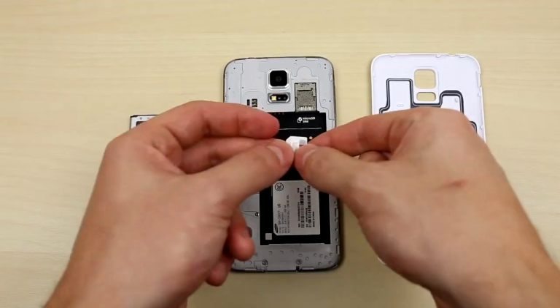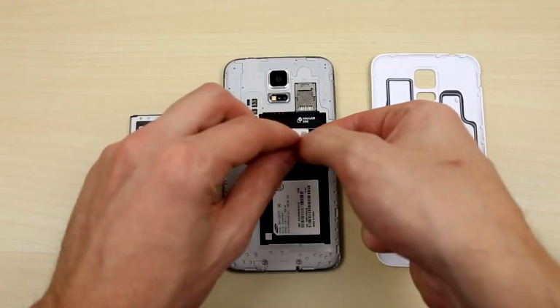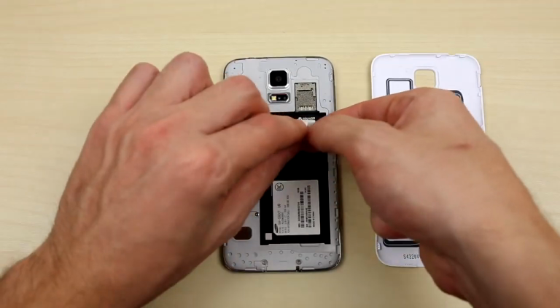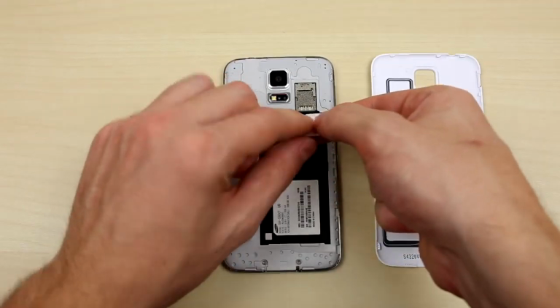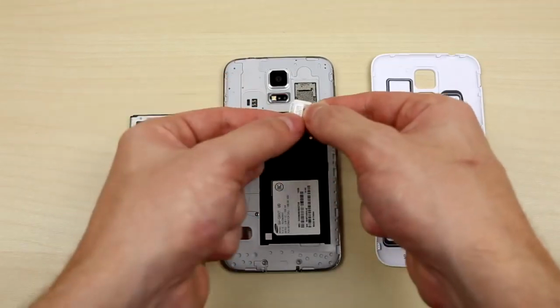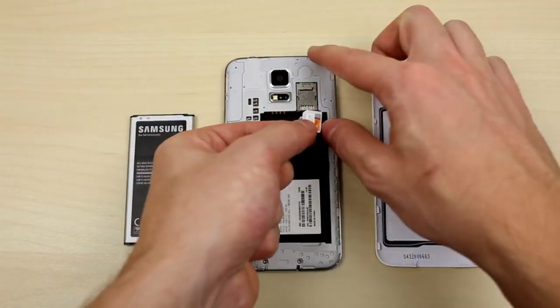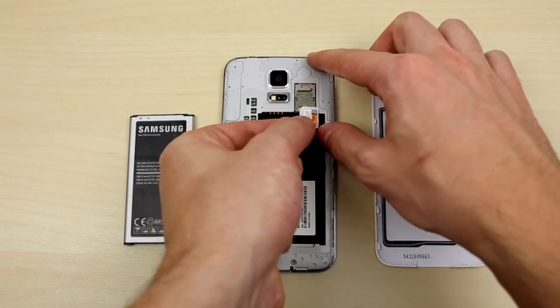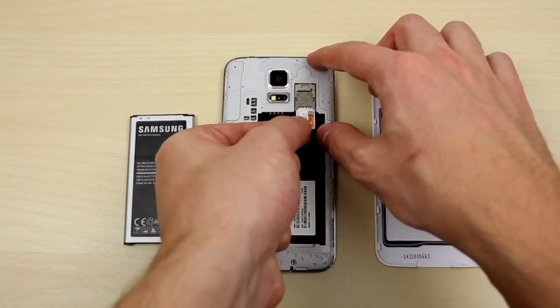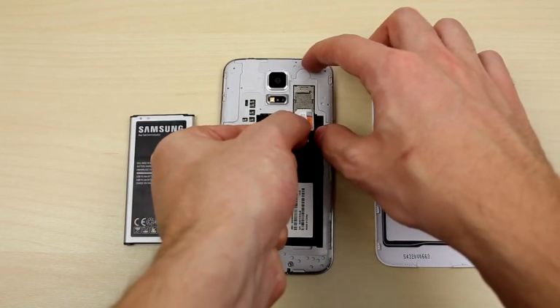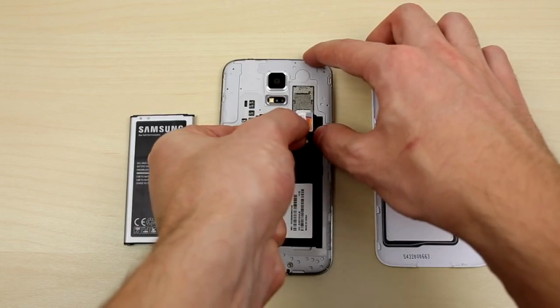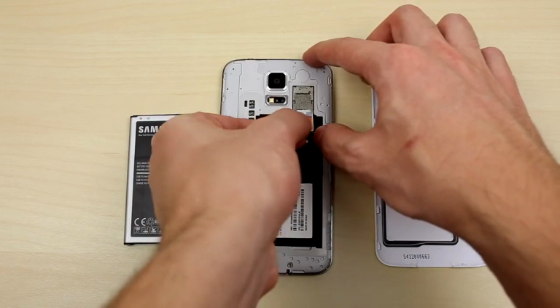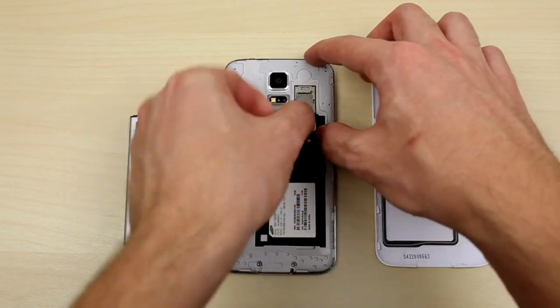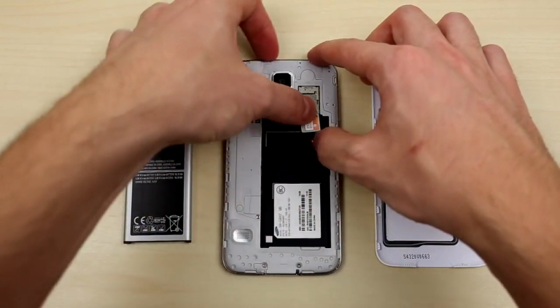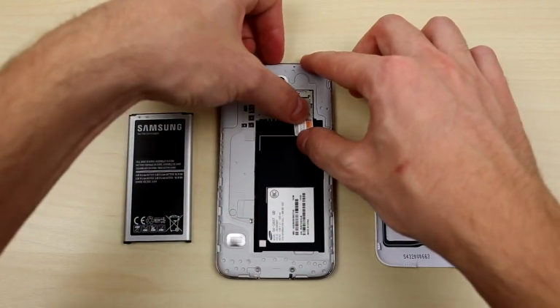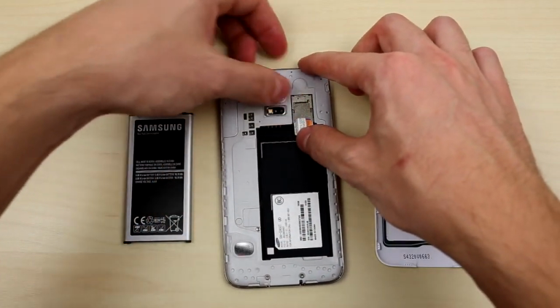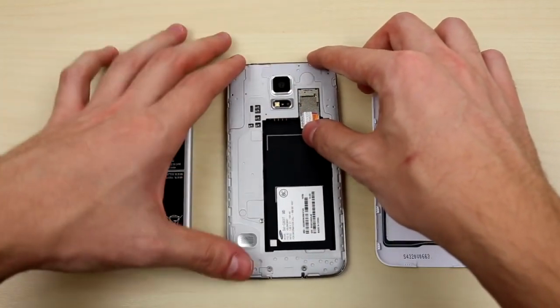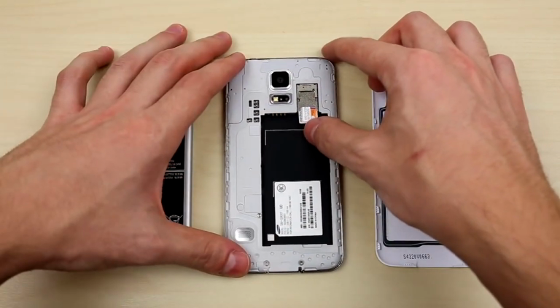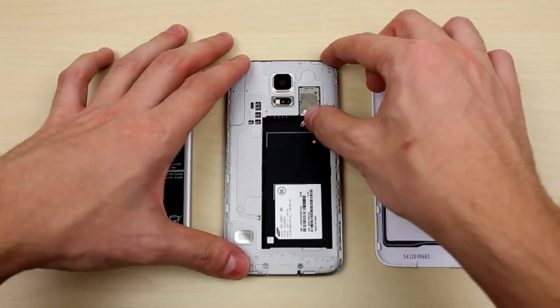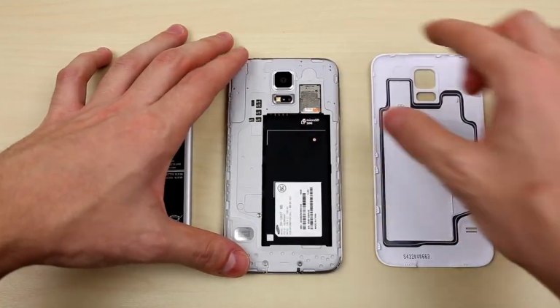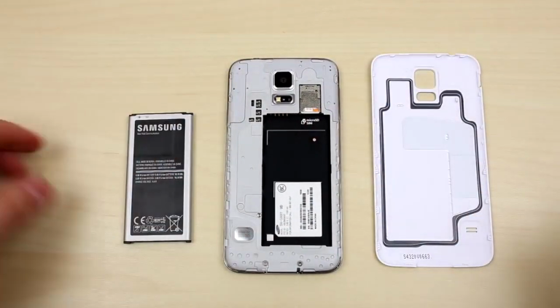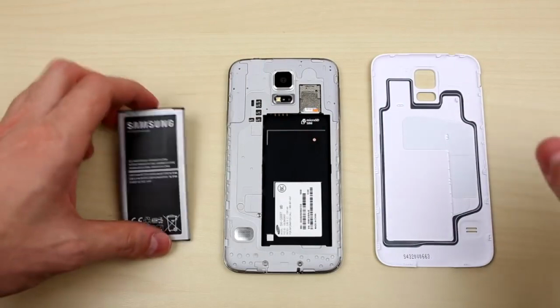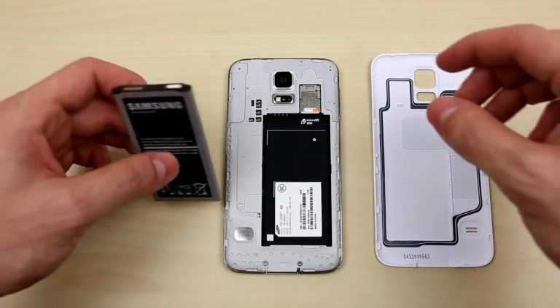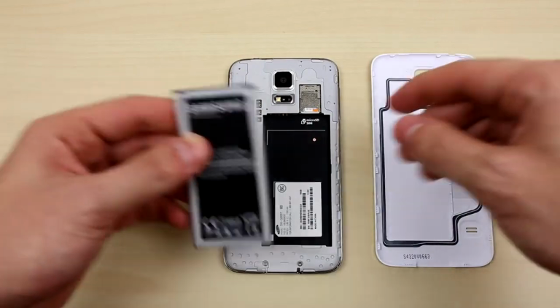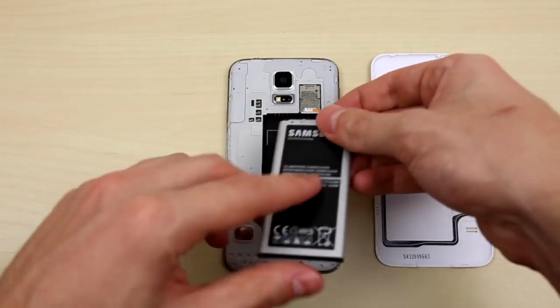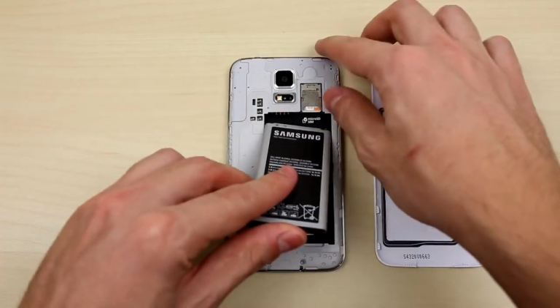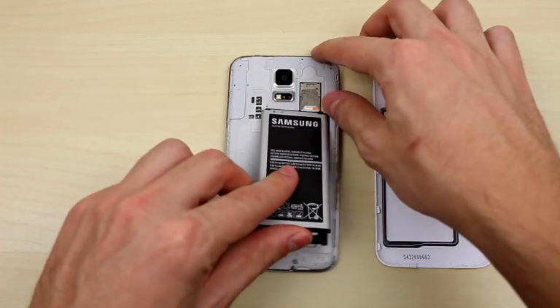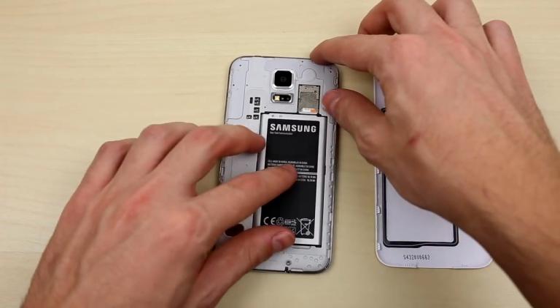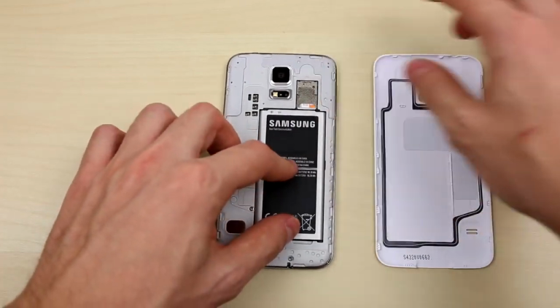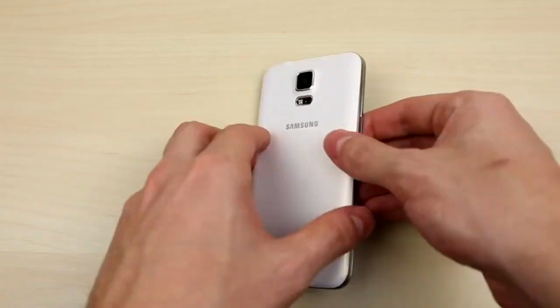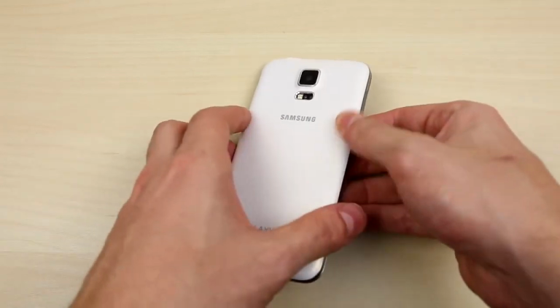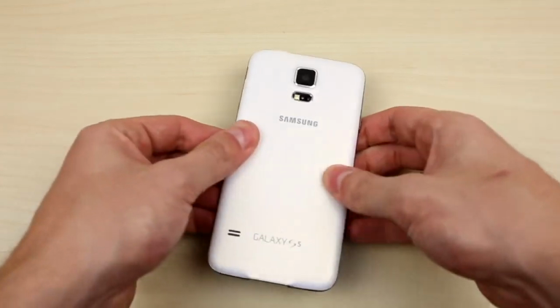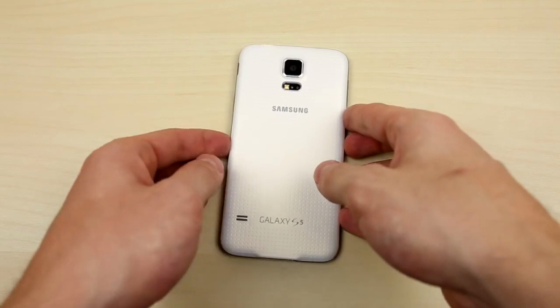Go ahead and insert your SIM card that is from another carrier into the slot. If your SIM card is of a different size, then you have to adjust it in order for it to fit. I provide you with a link in the description section to show you how that's done. After you insert the SIM card in the slot, go ahead and put back the battery in the back case and power on the phone.